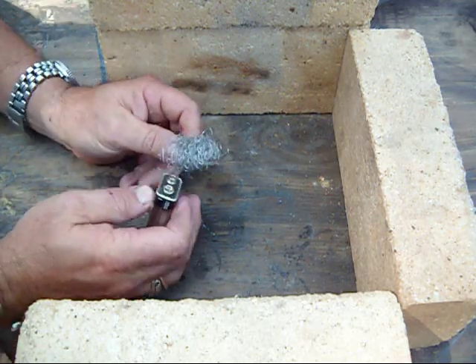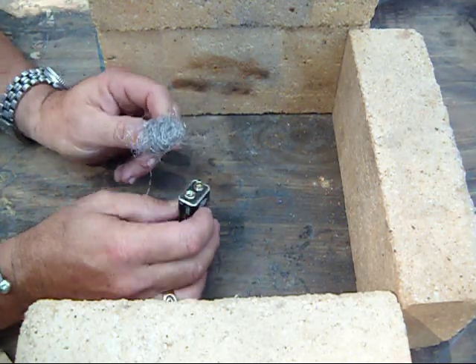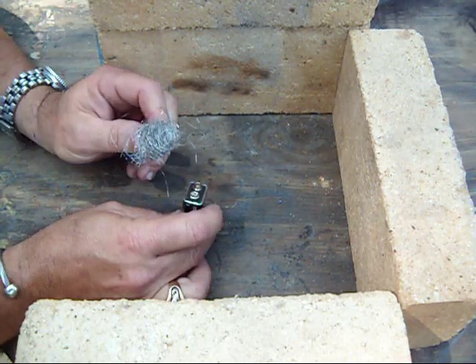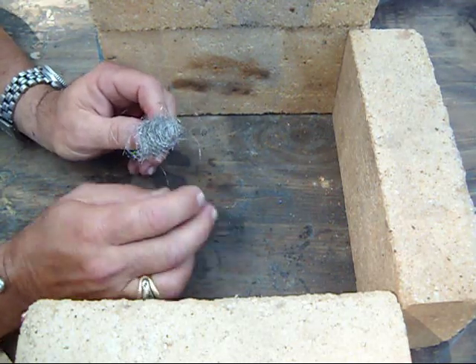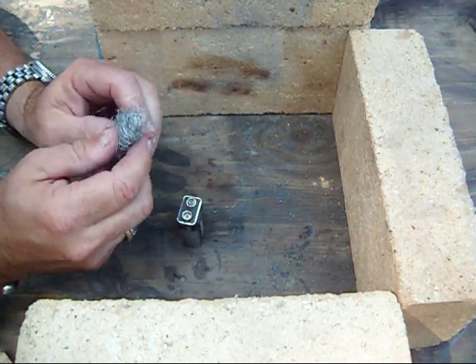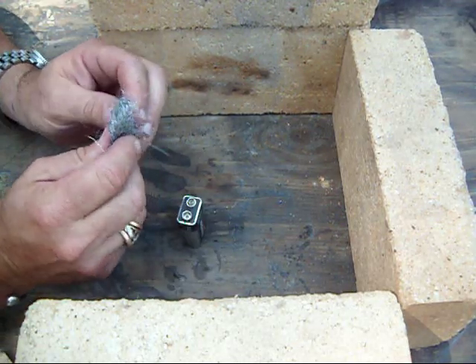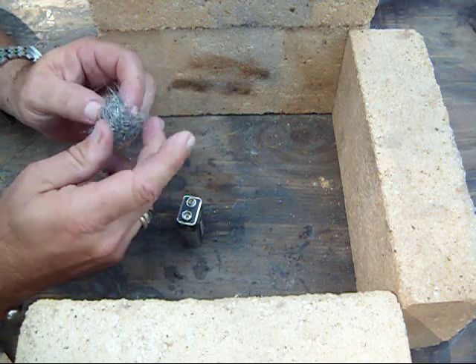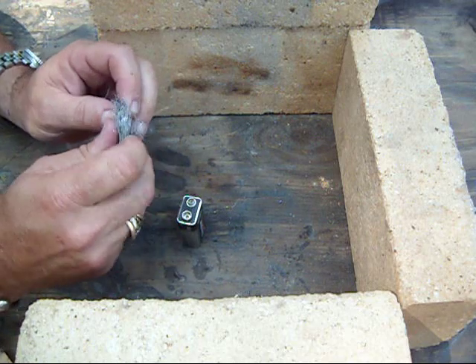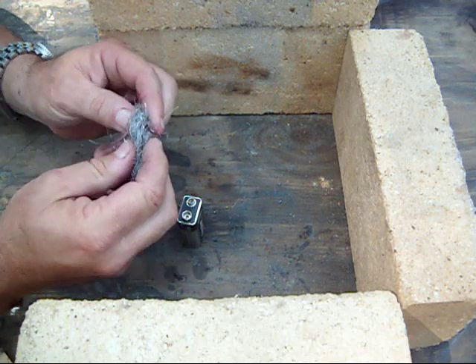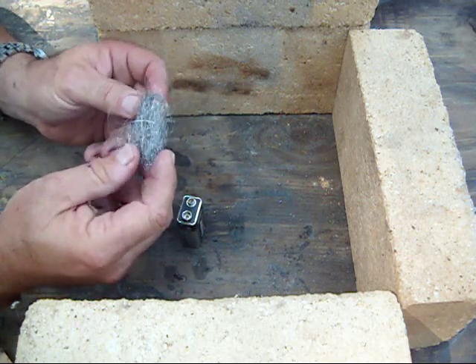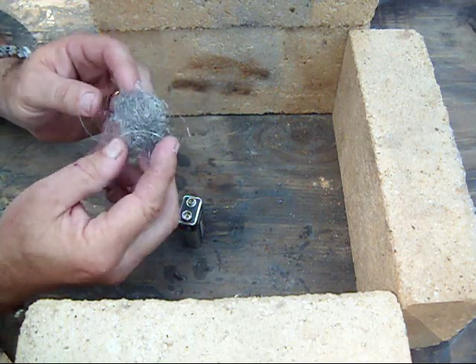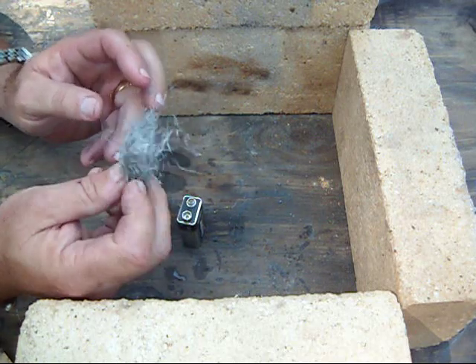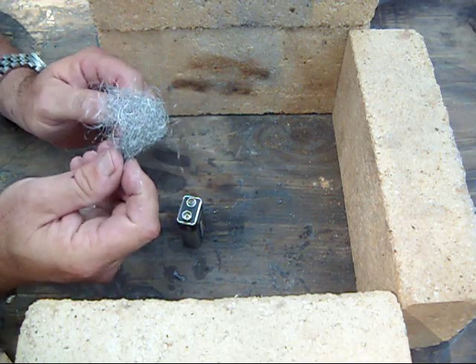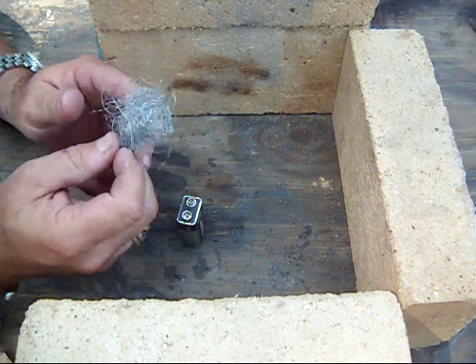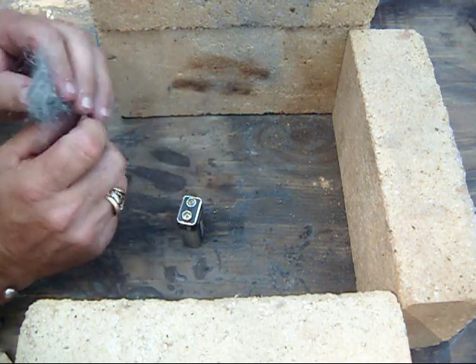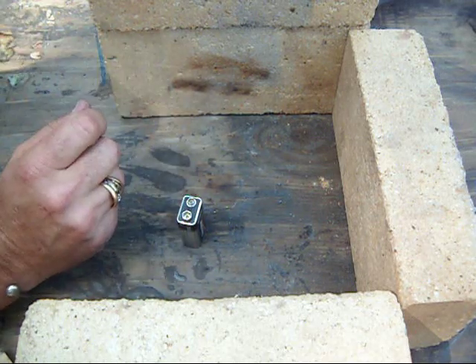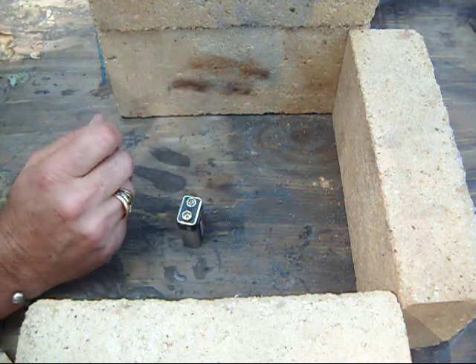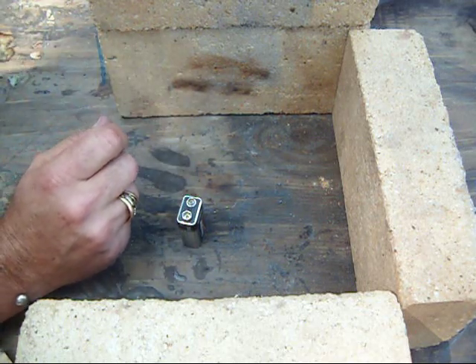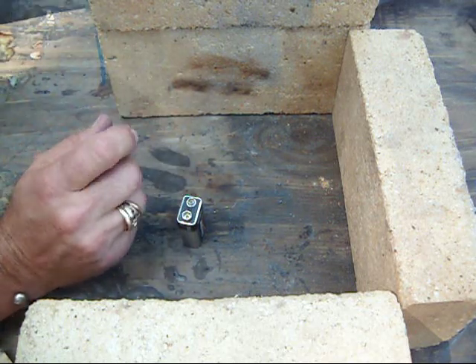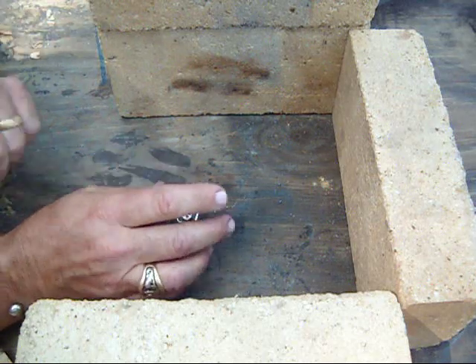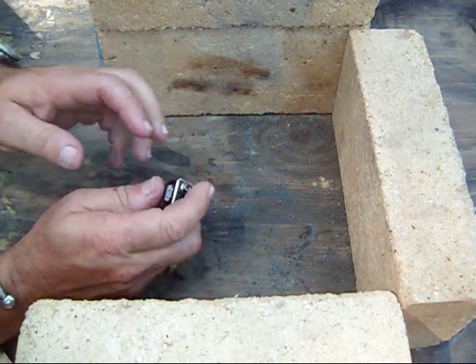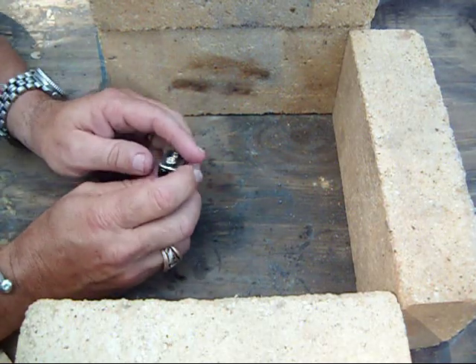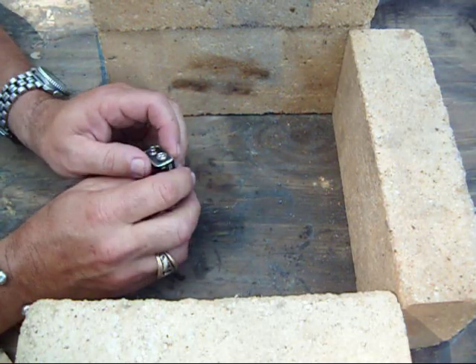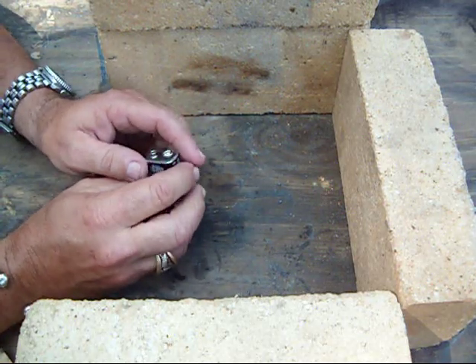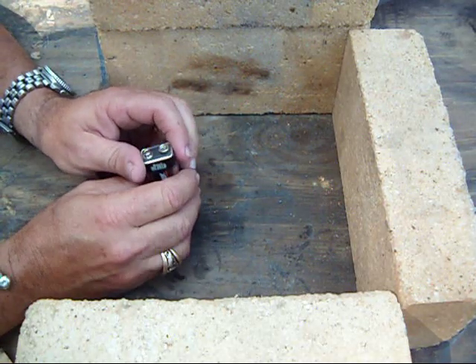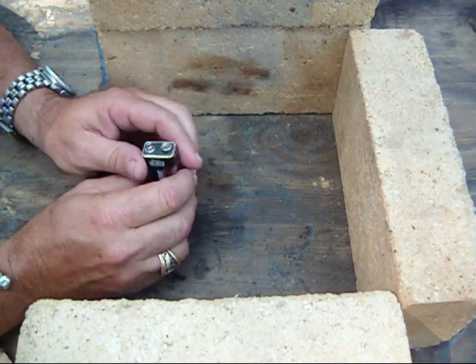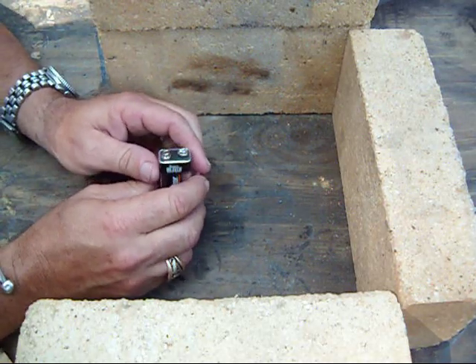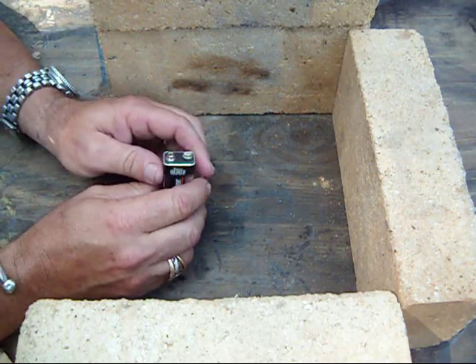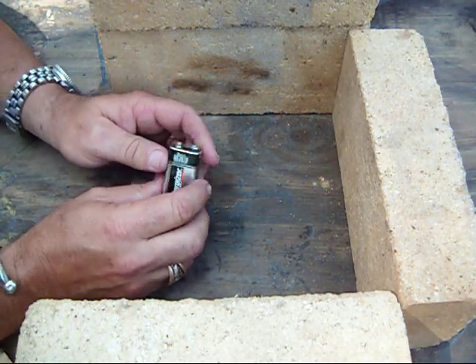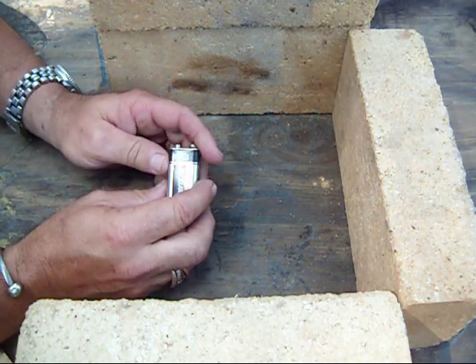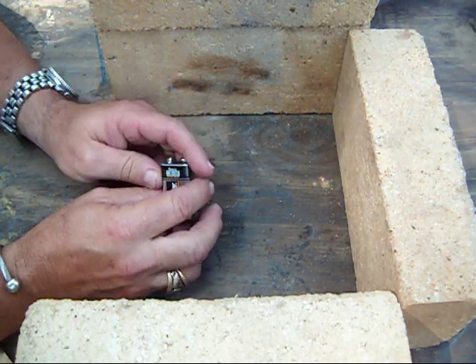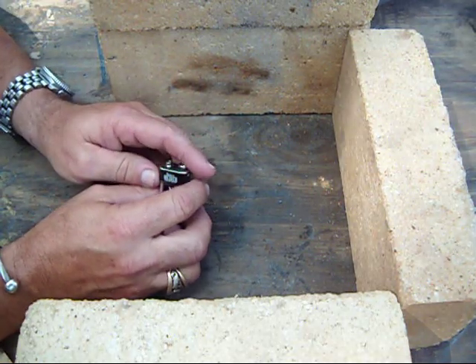I would call the coarse steel wool, or grade three, a failure — I wouldn't use it. If I was going to carry steel wool, I would carry grade zero or finer into the woods.